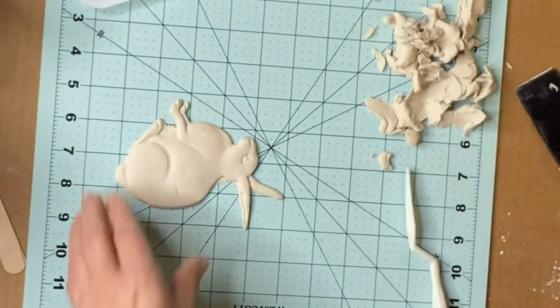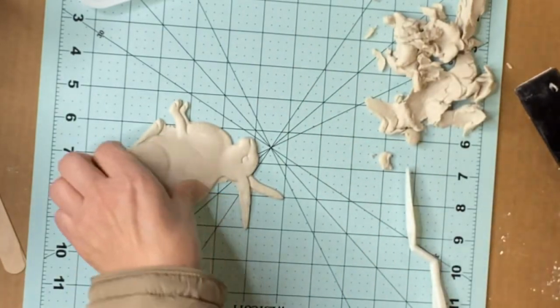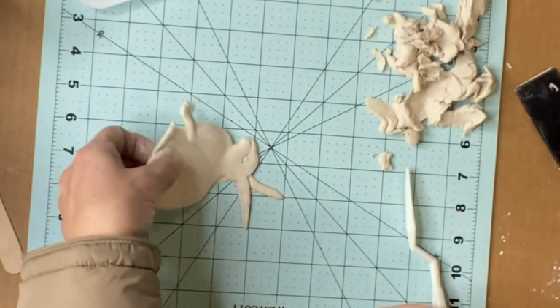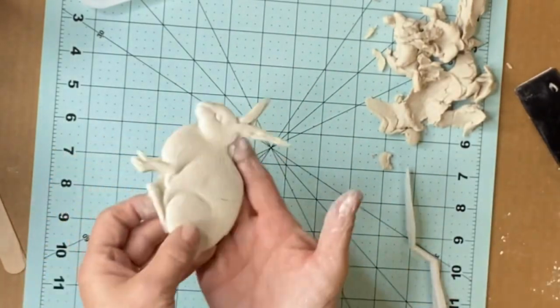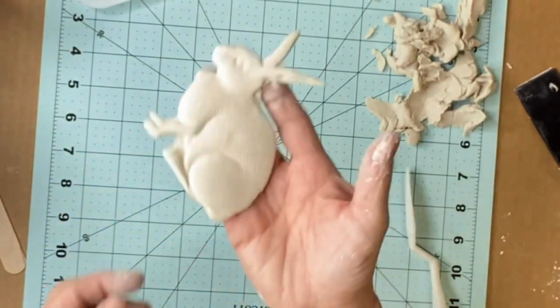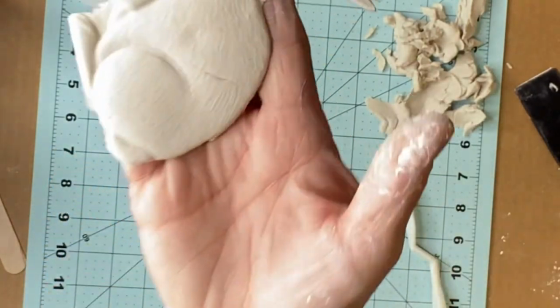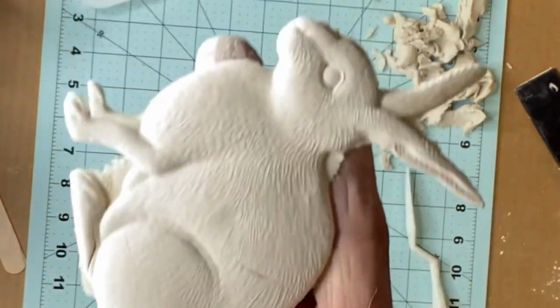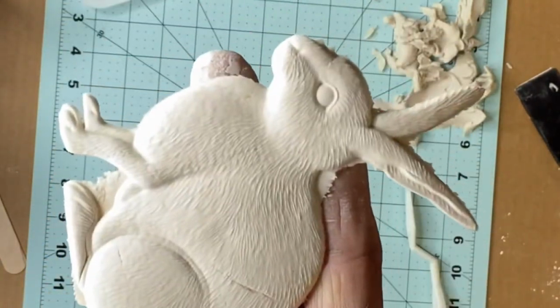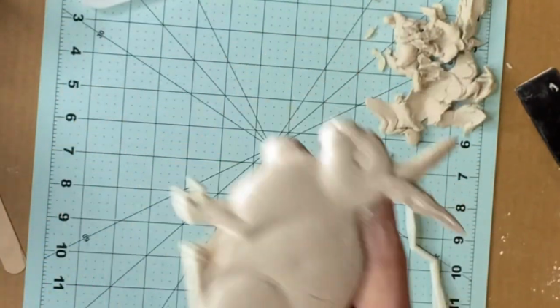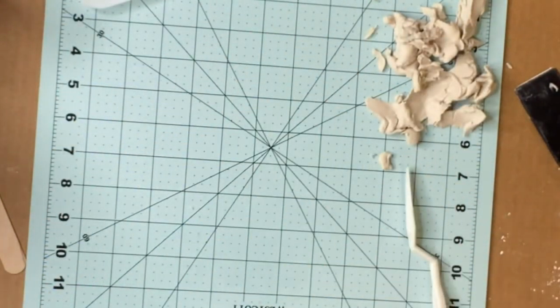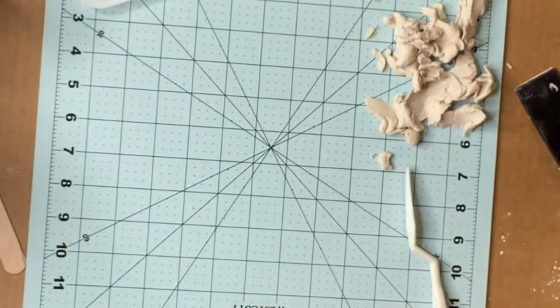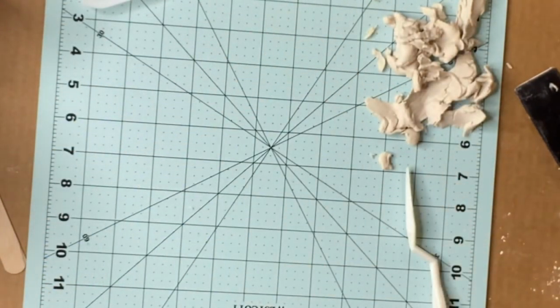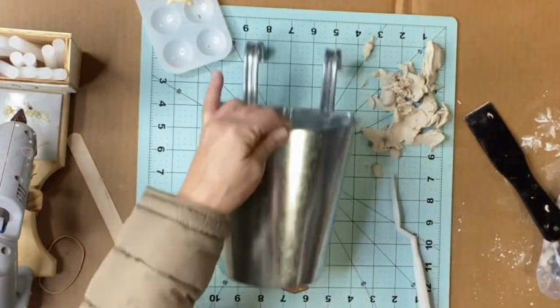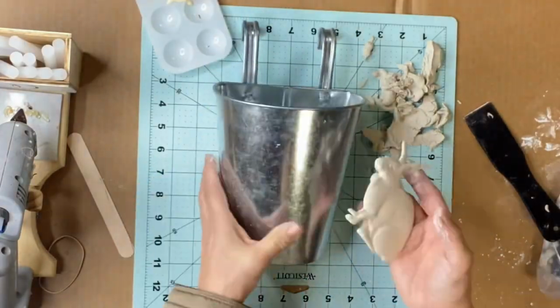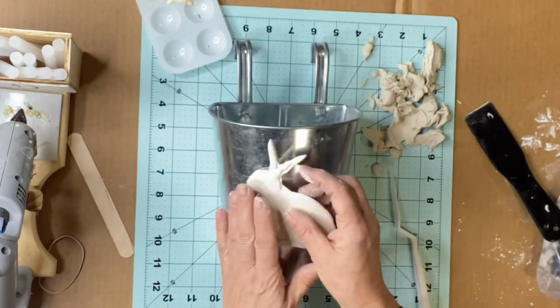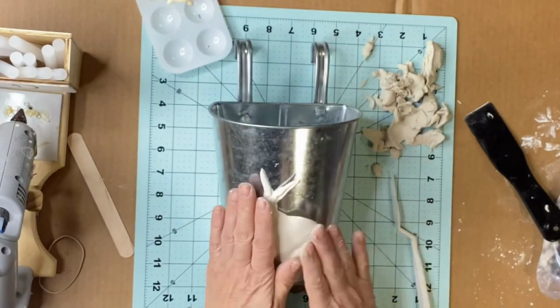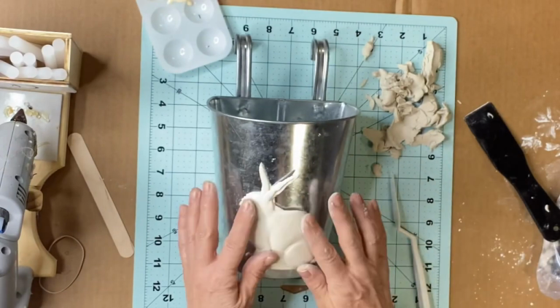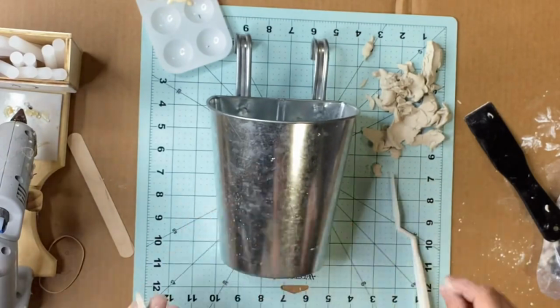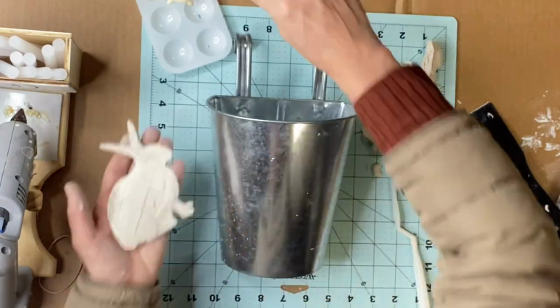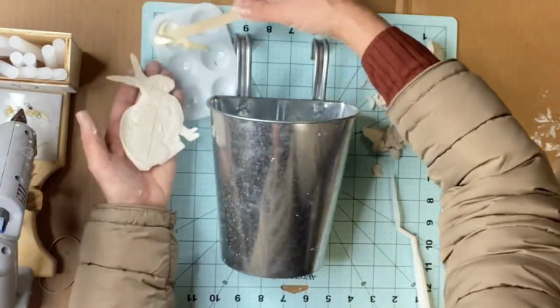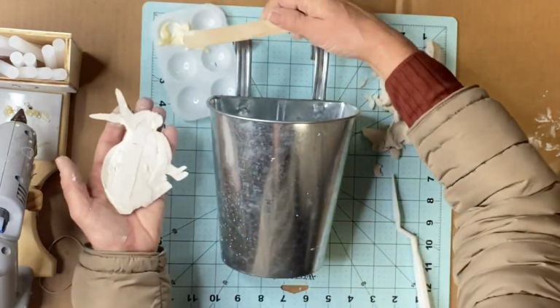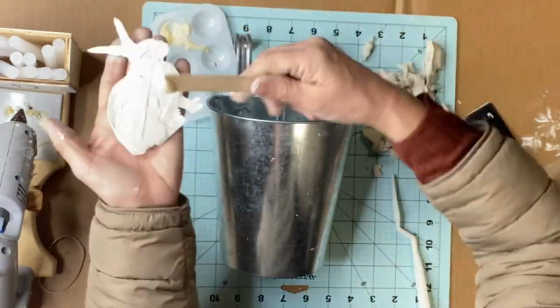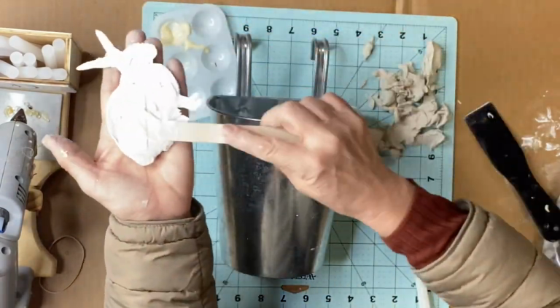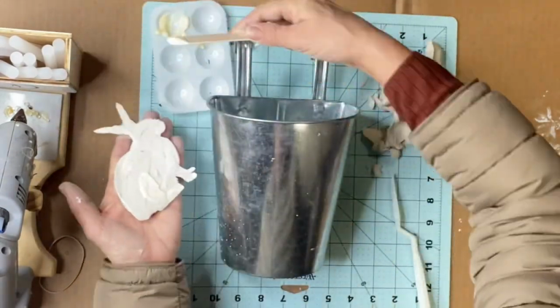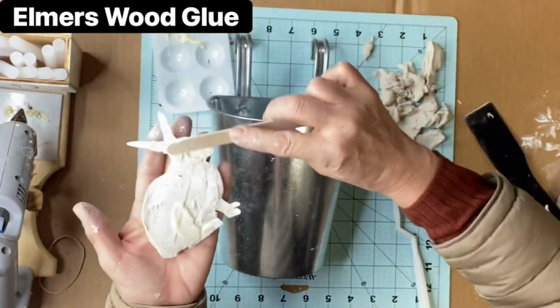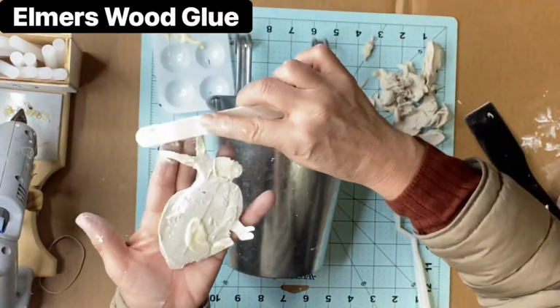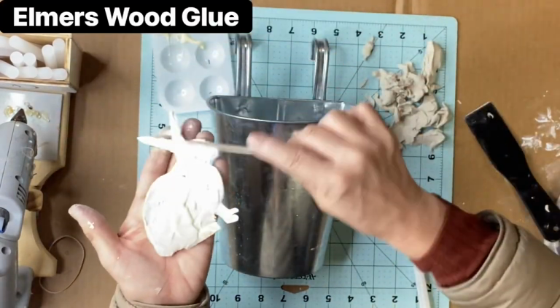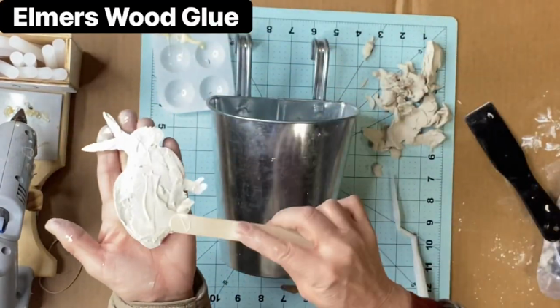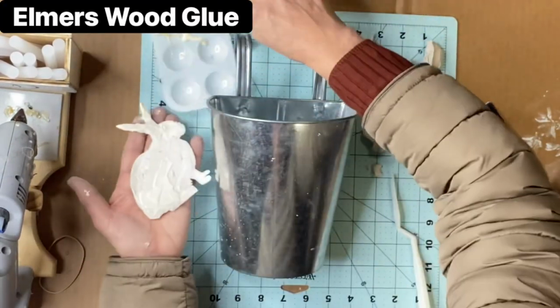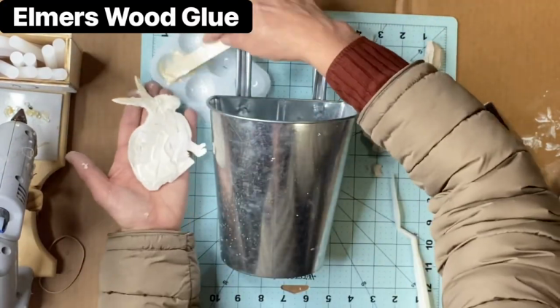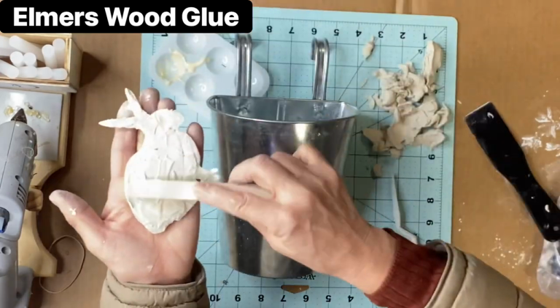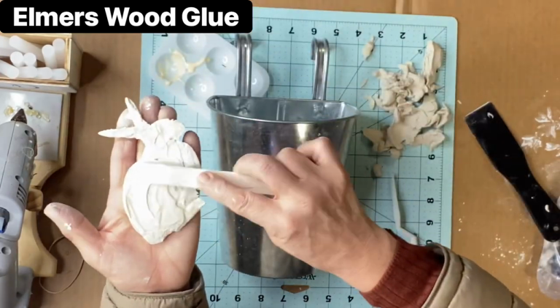But if you roll it out, you can see the ears — everything stayed intact. I'm going to be using Elmer's glue to glue it to my bucket.